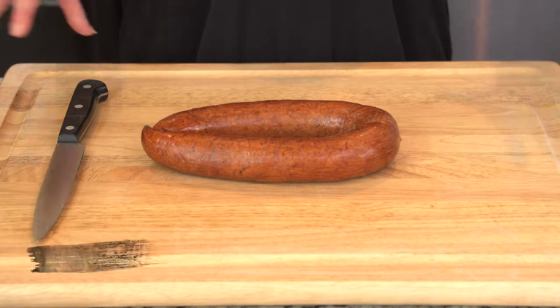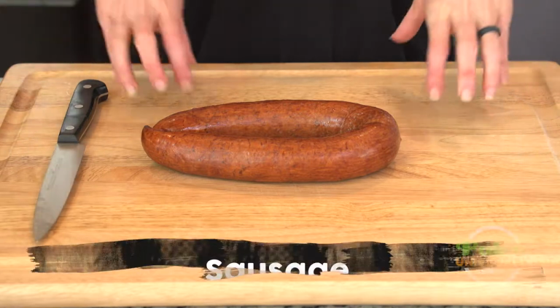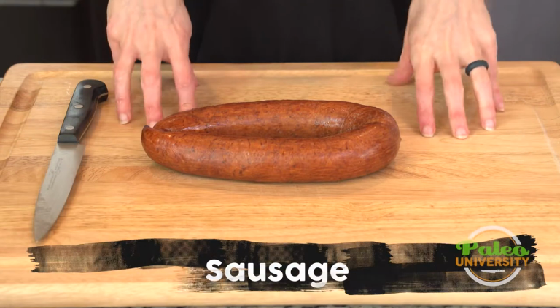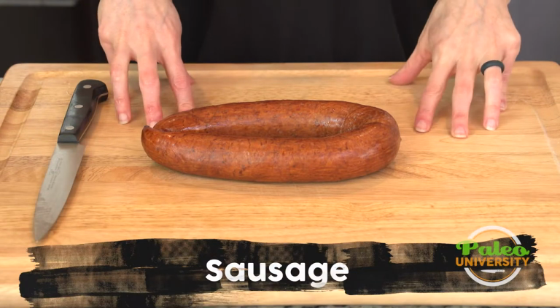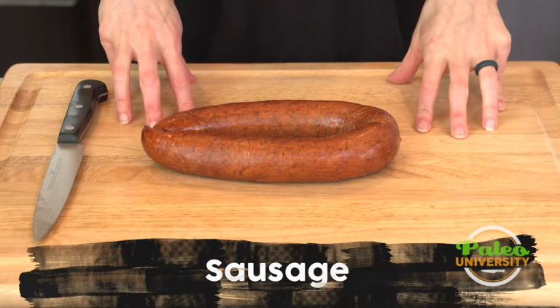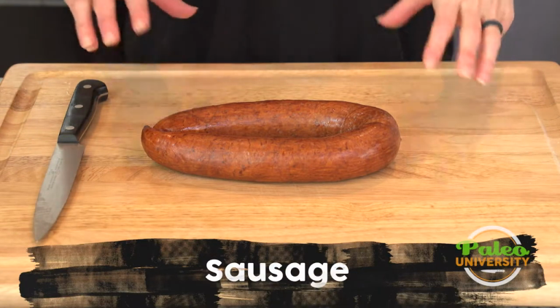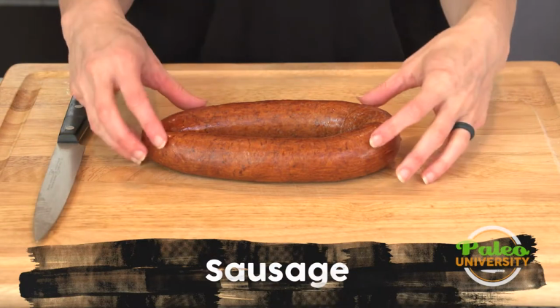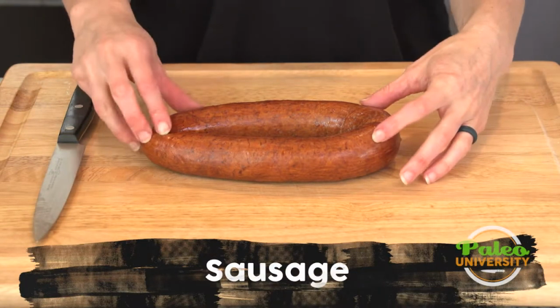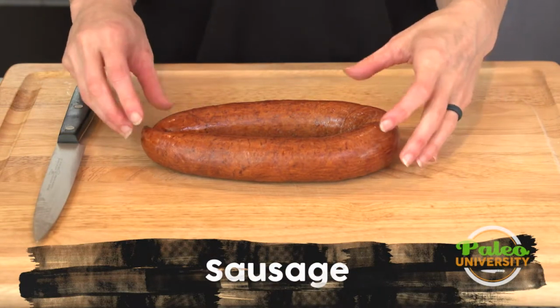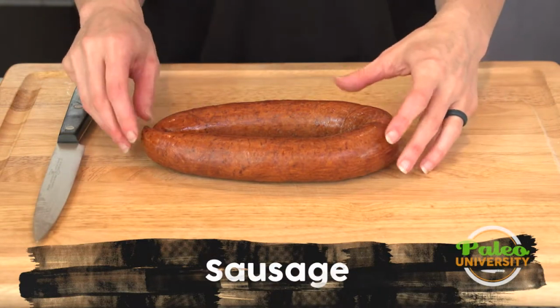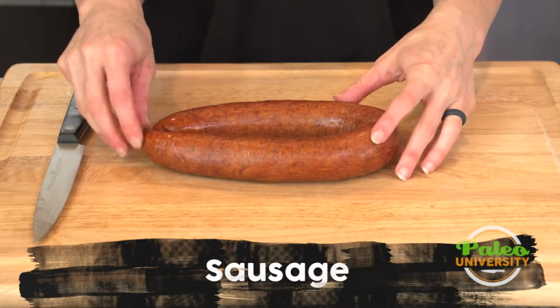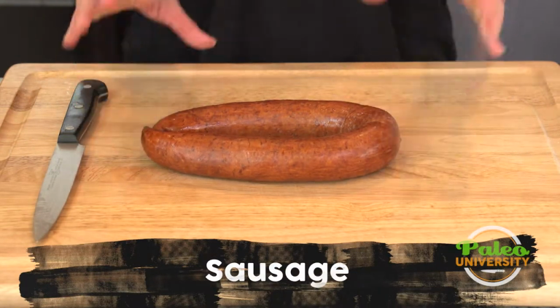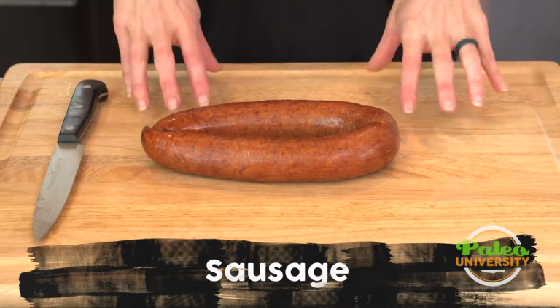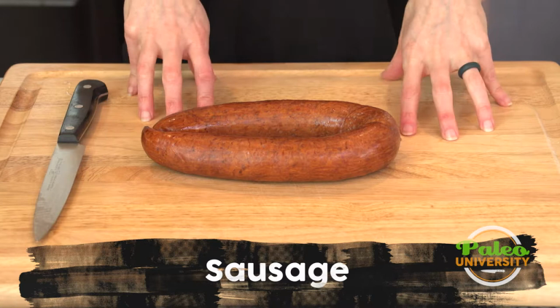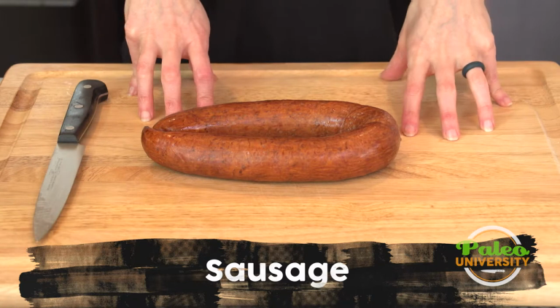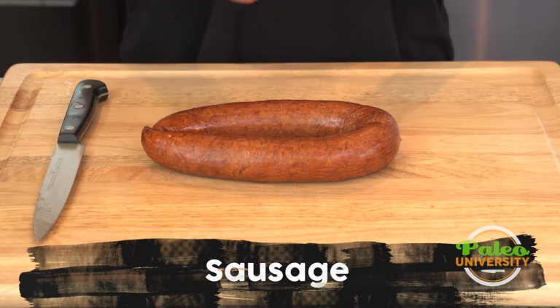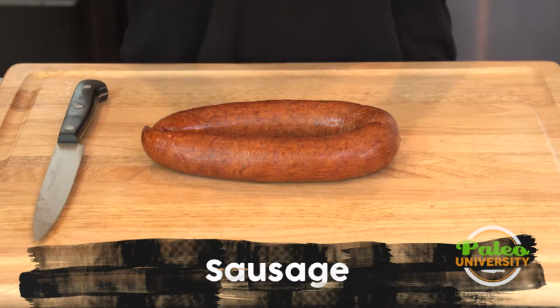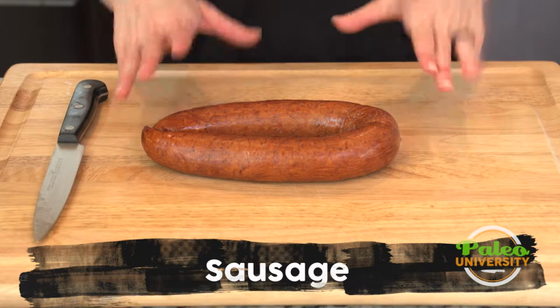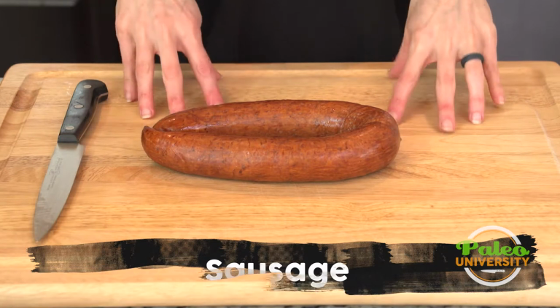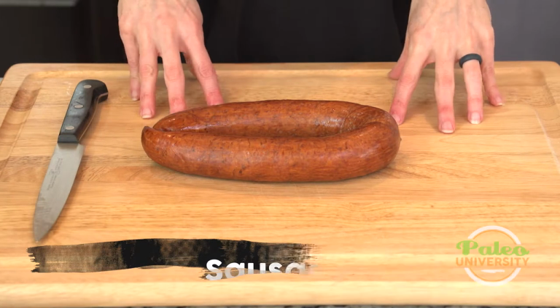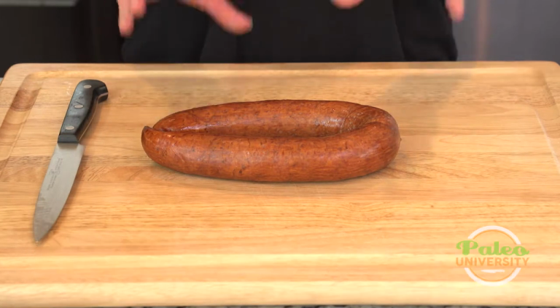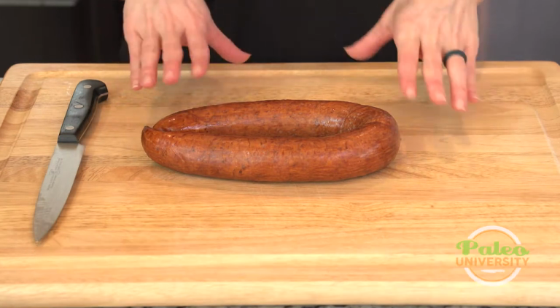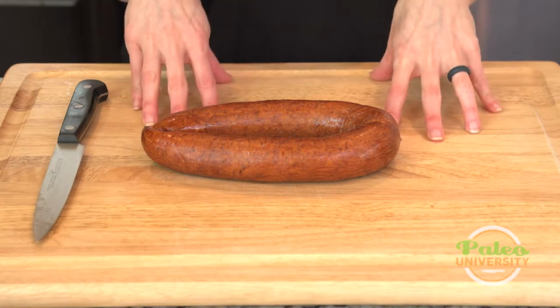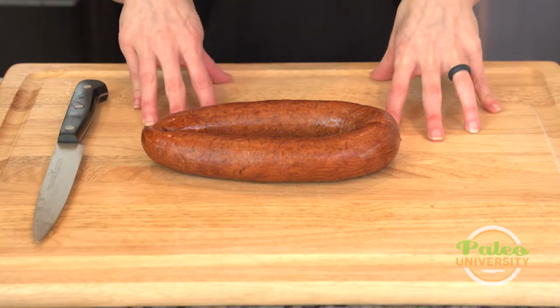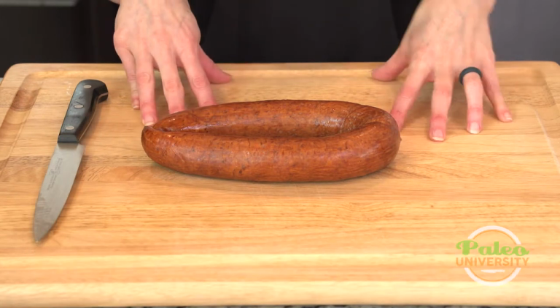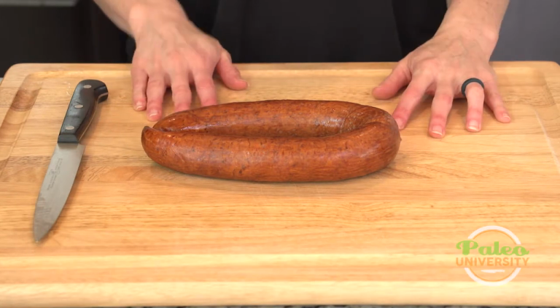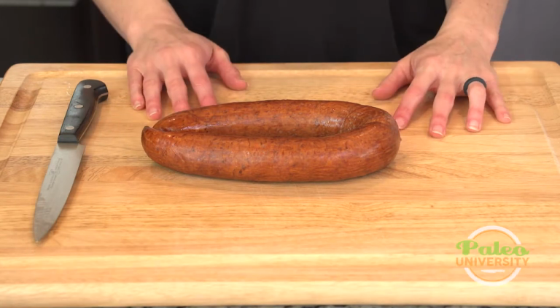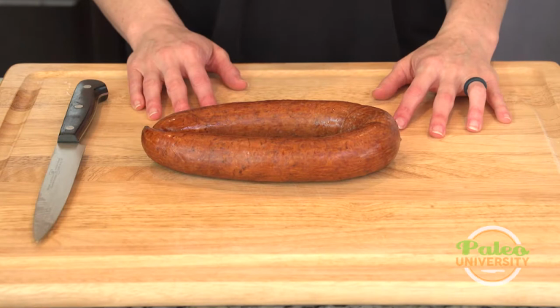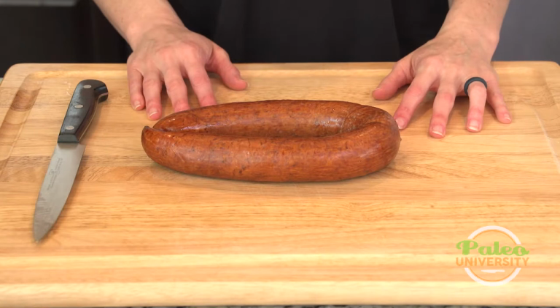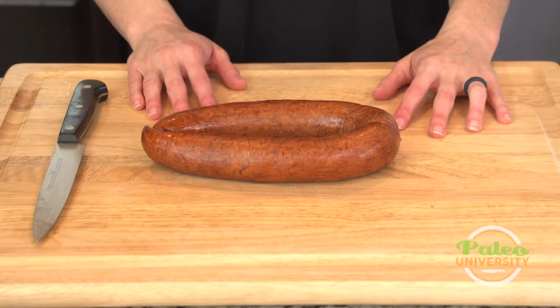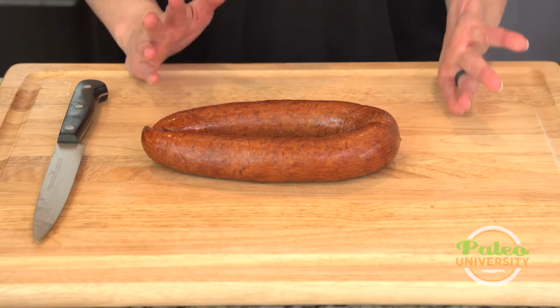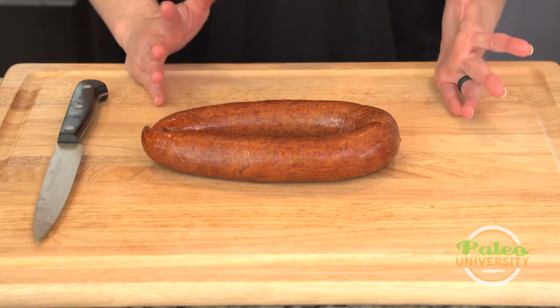My favorite sausage to use is this particular sausage. It's from a company called Pedersen's. I really love them — they're really high quality. If you can't find their stuff, you can find other good quality options. Just make sure to read the label.